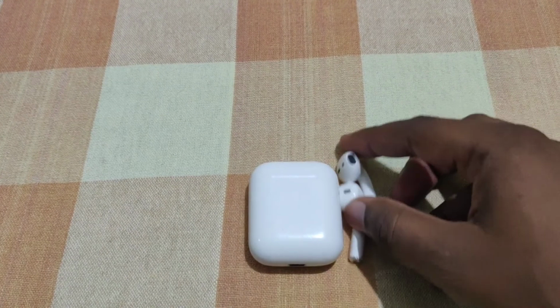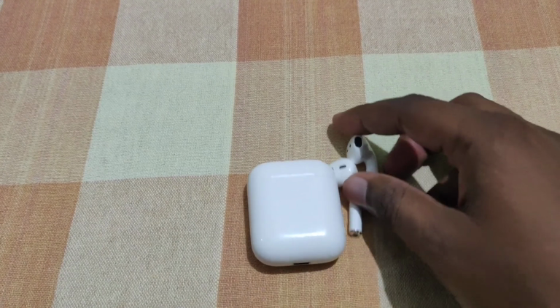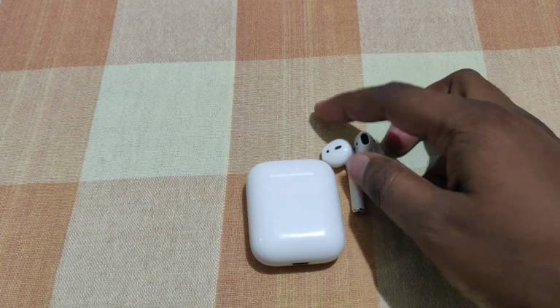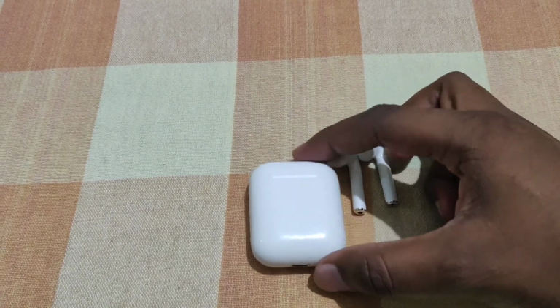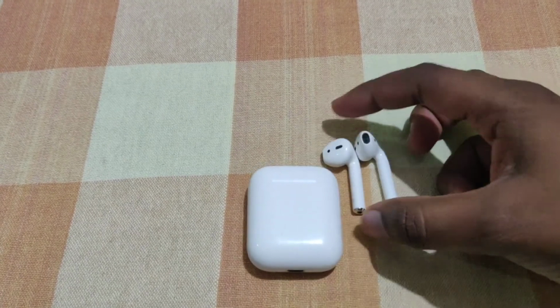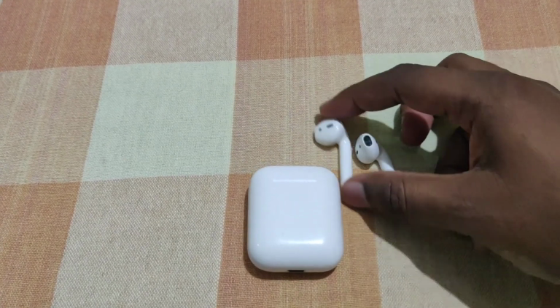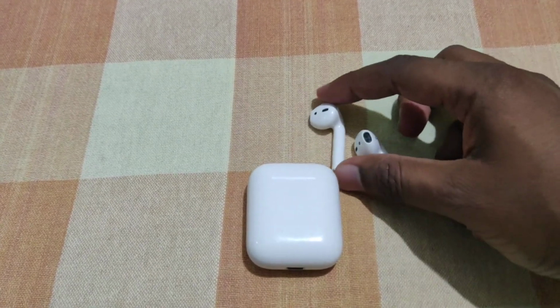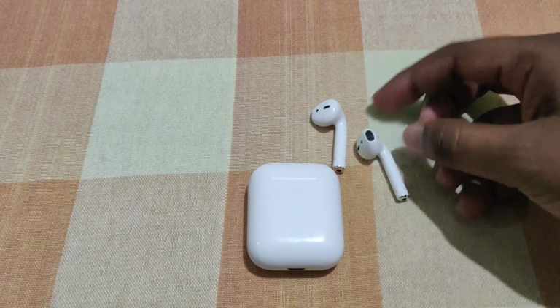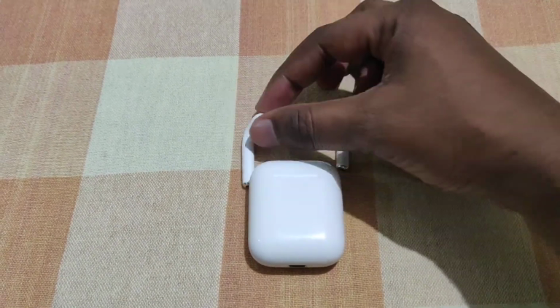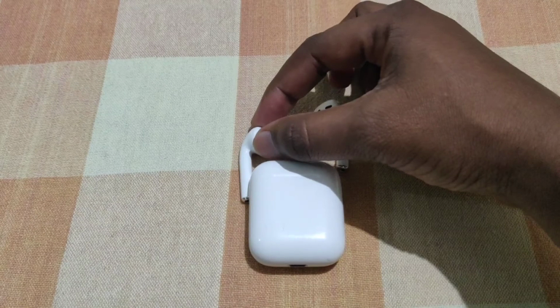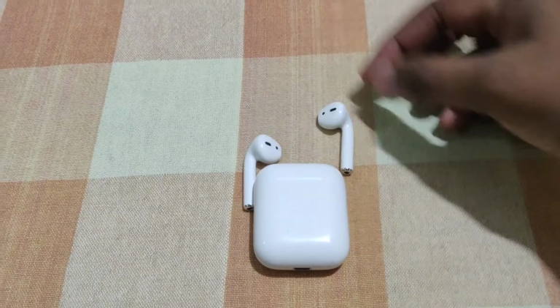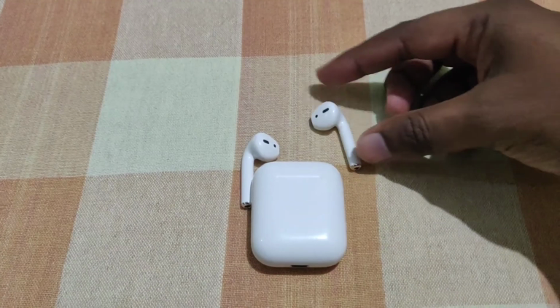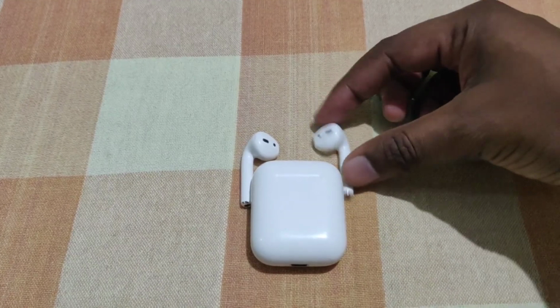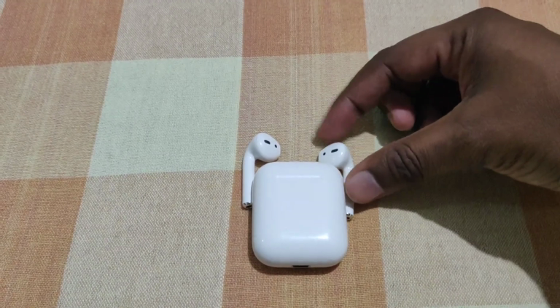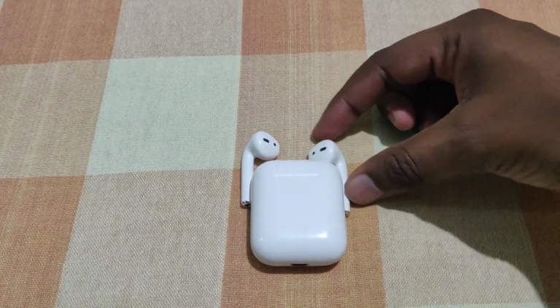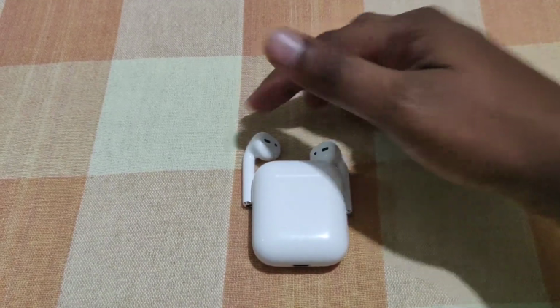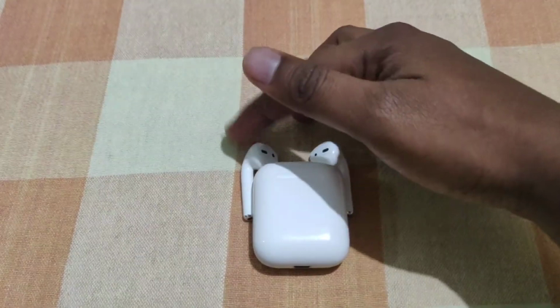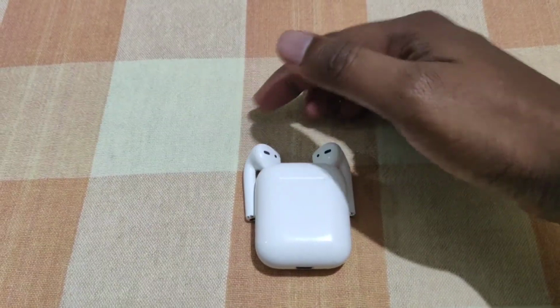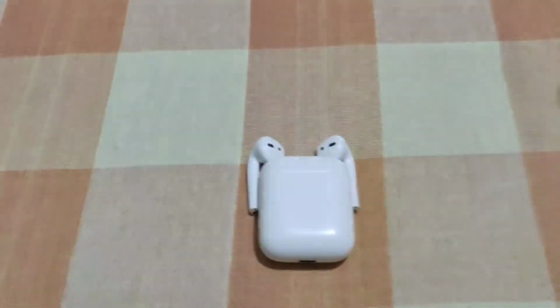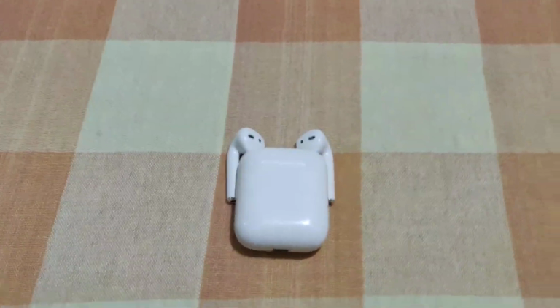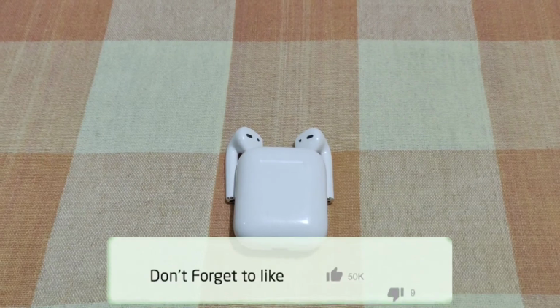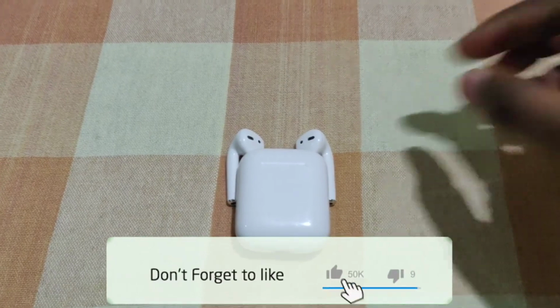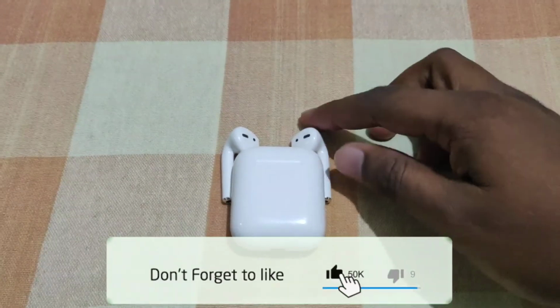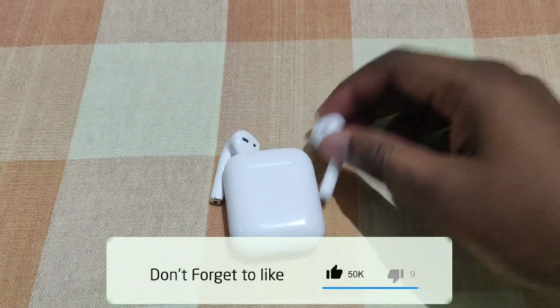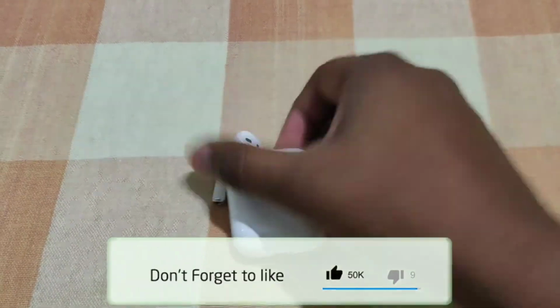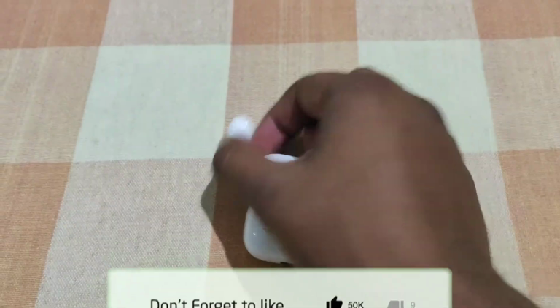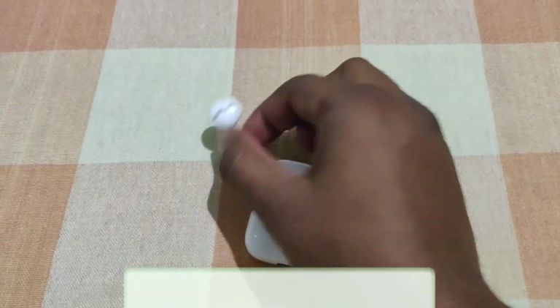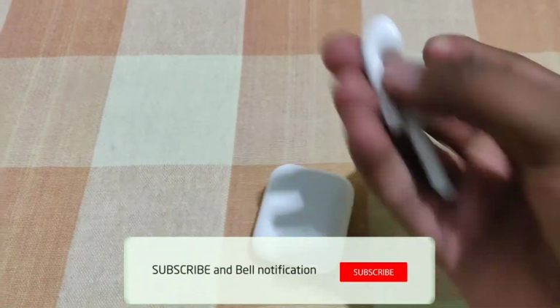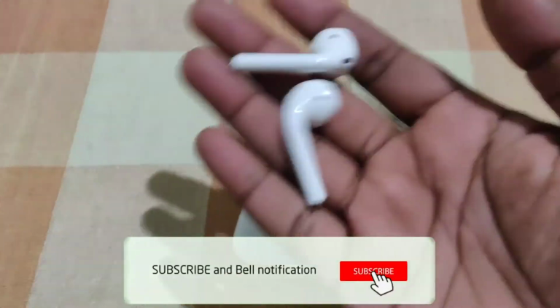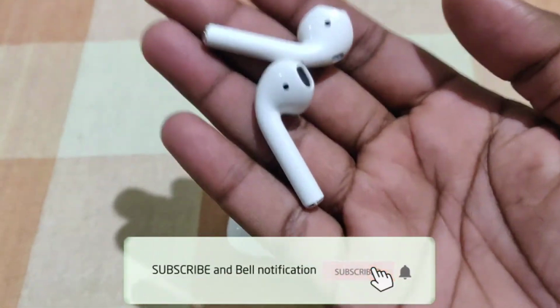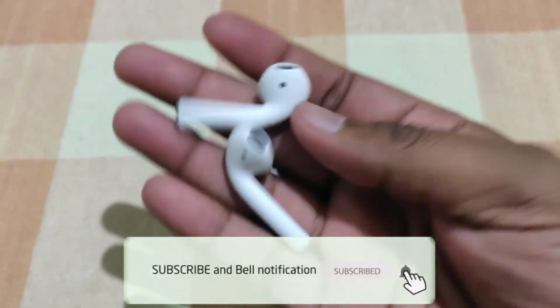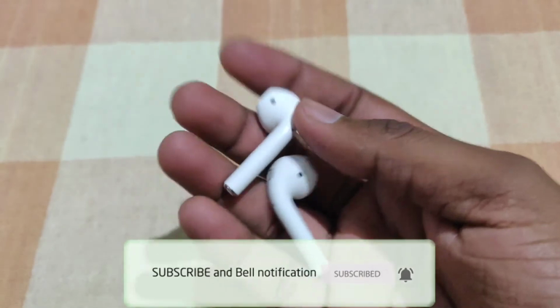These are truly wireless AirPods. Friends, this is the Apple AirPods Green, and it is very nice. It is priced at about 14,000. If you like this video, please comment and share. Thank you for watching.